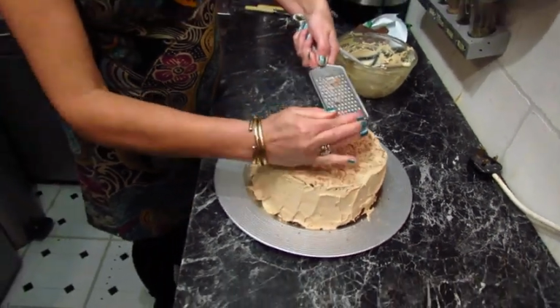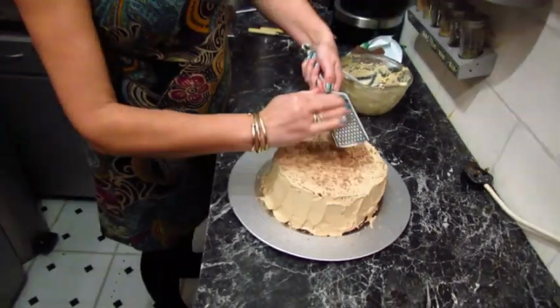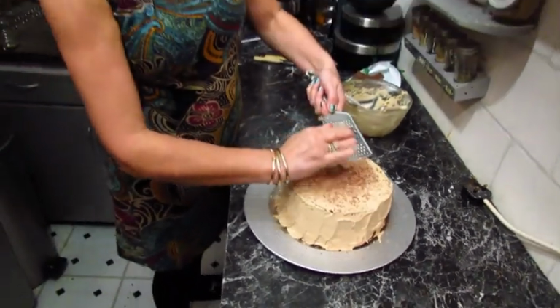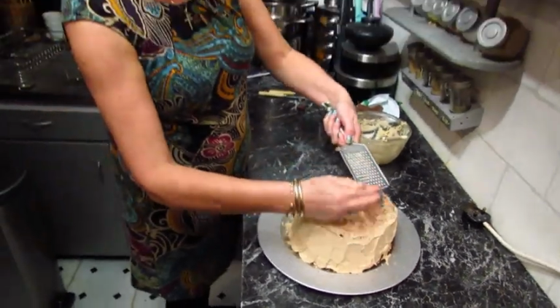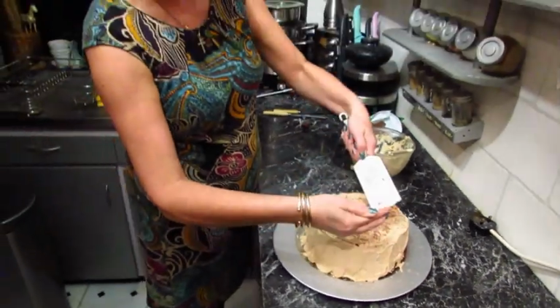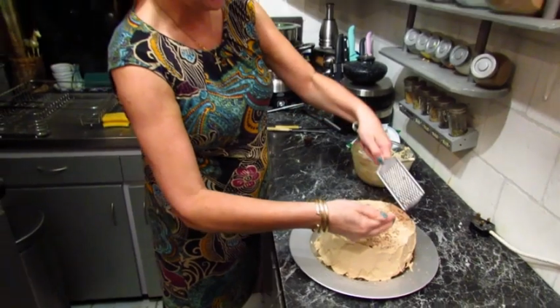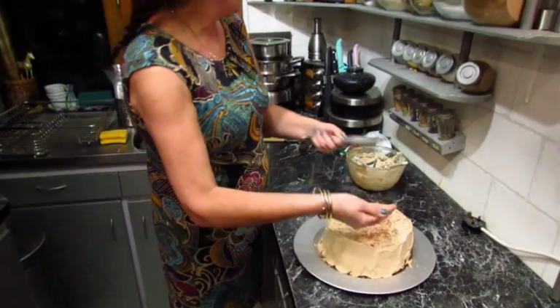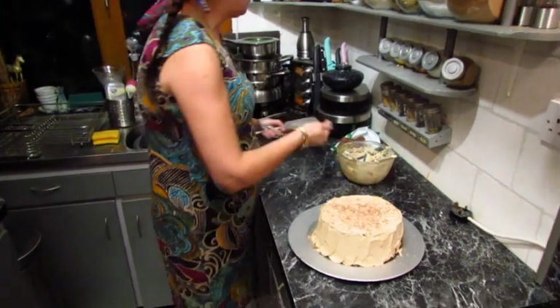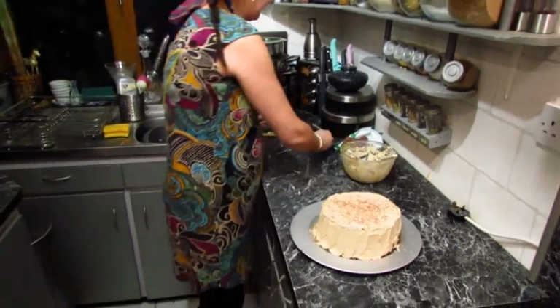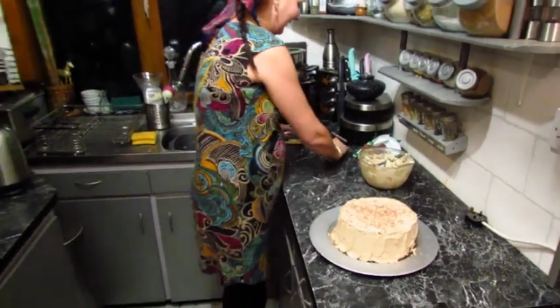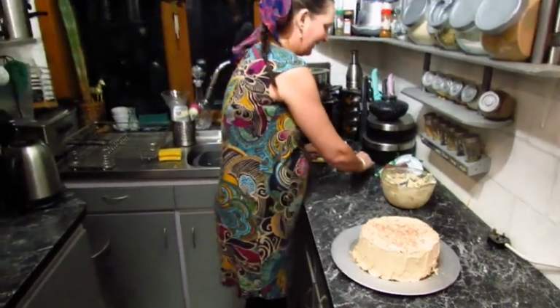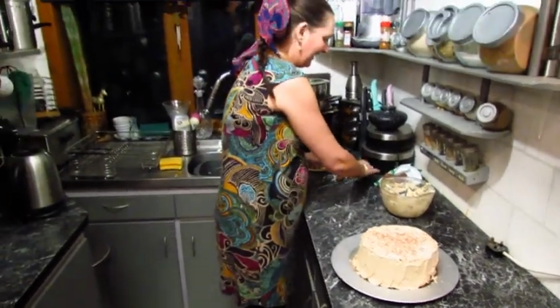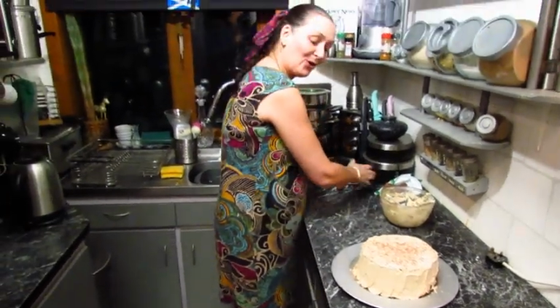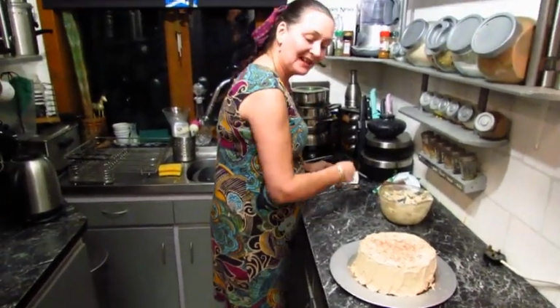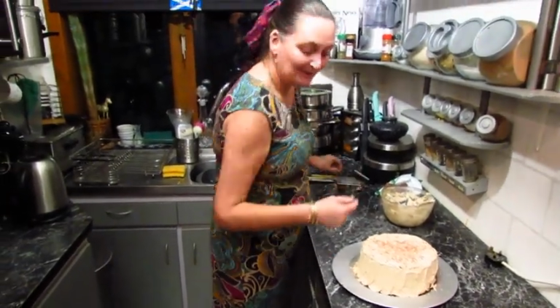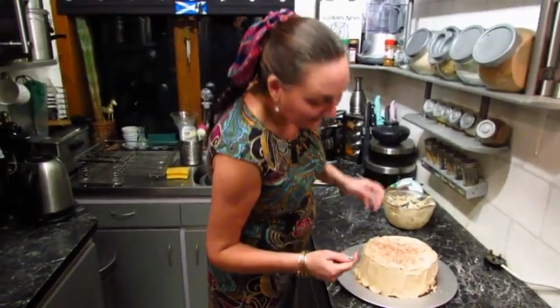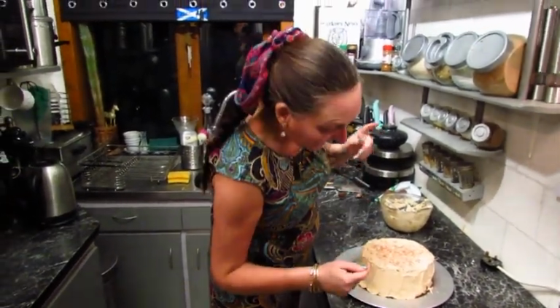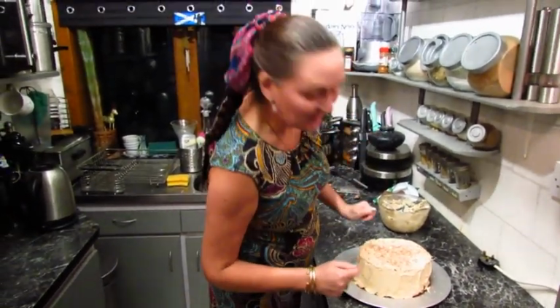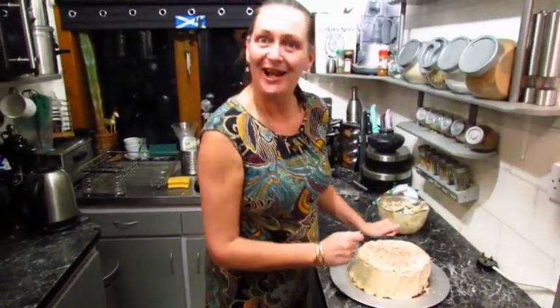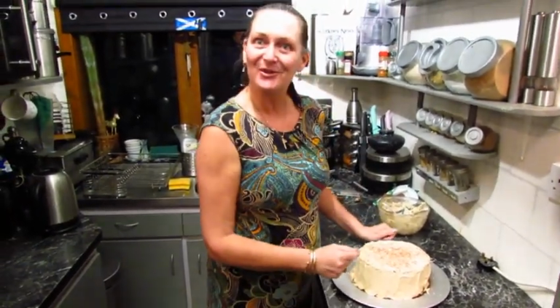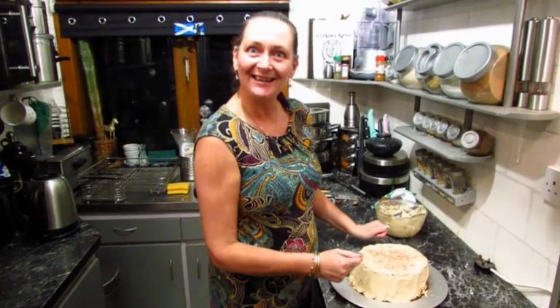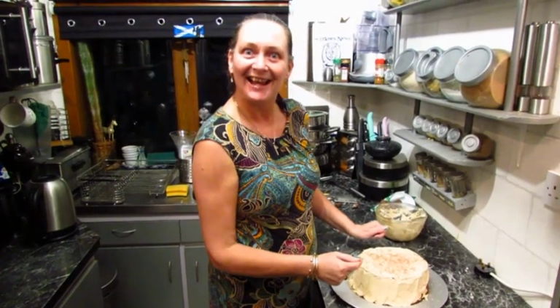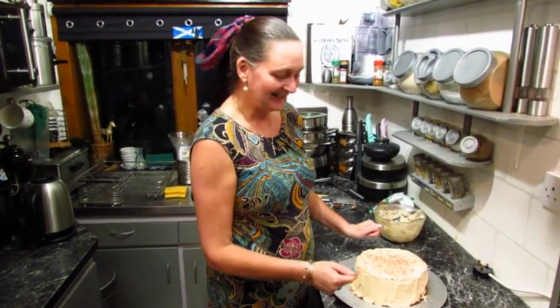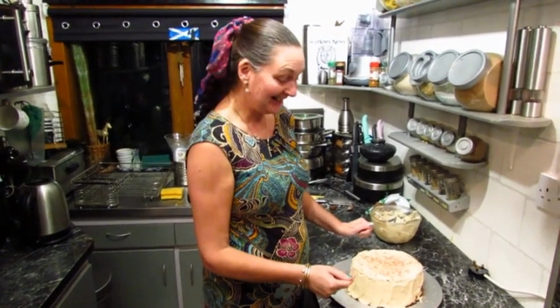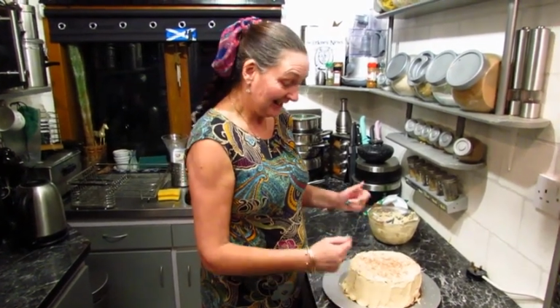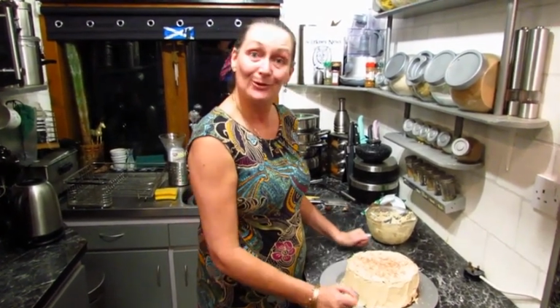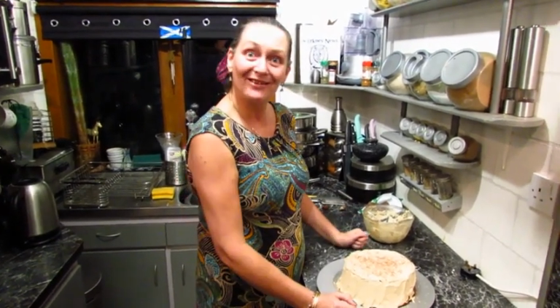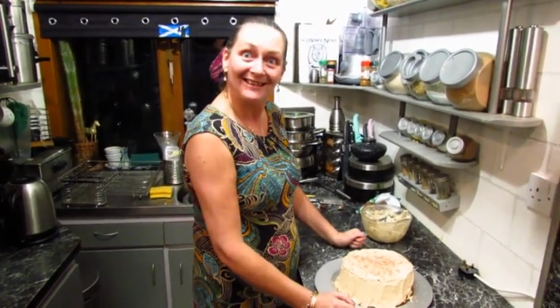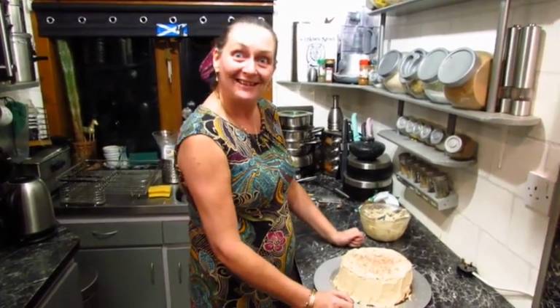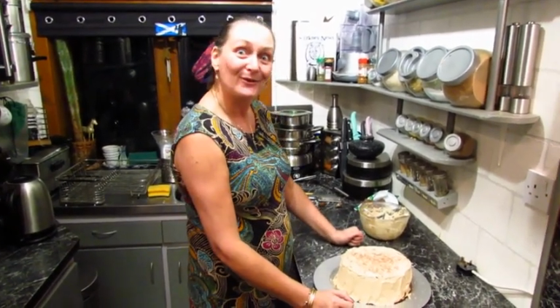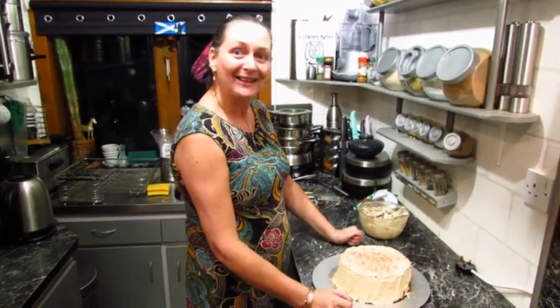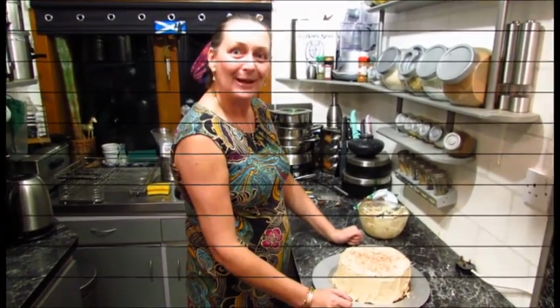And that's how easy it is to make a coffee cake! As usual, I hope you try it and you can let me know what you think. Thanks for watching, bye!